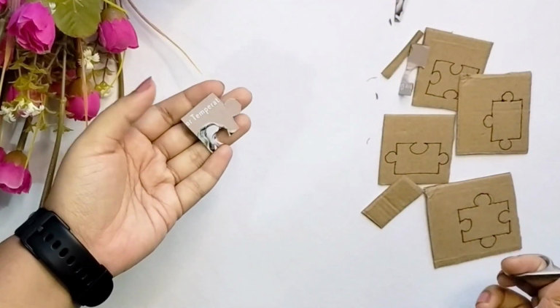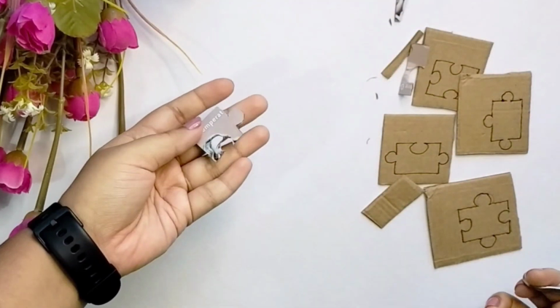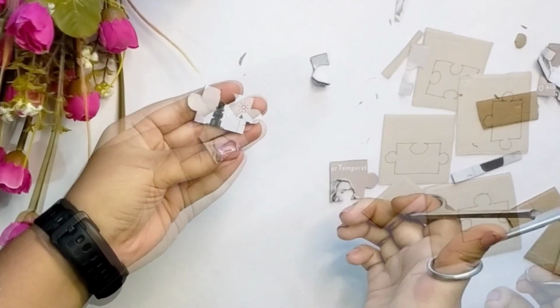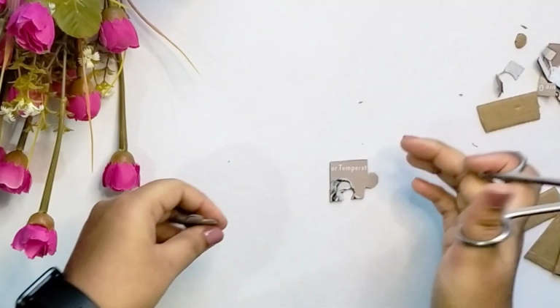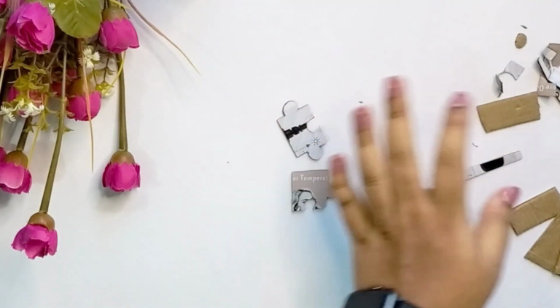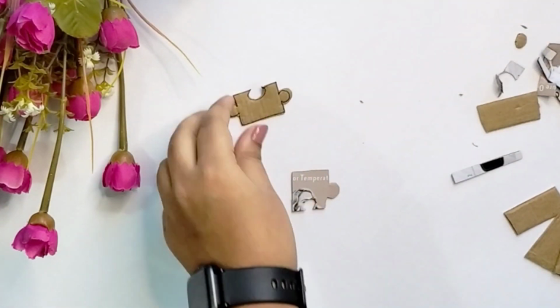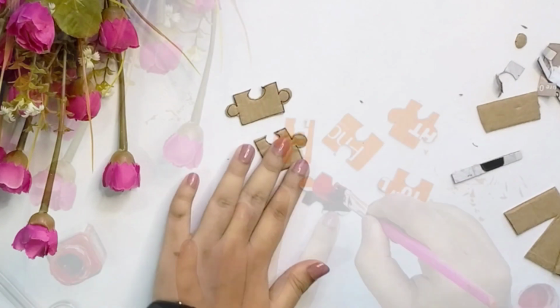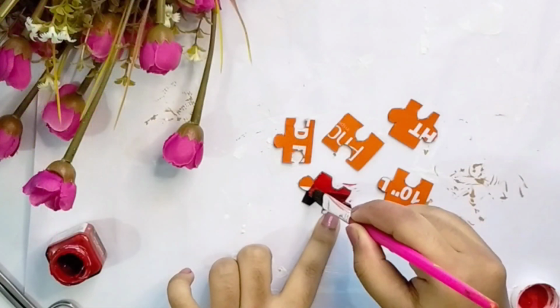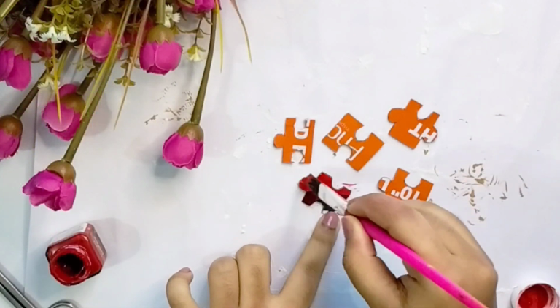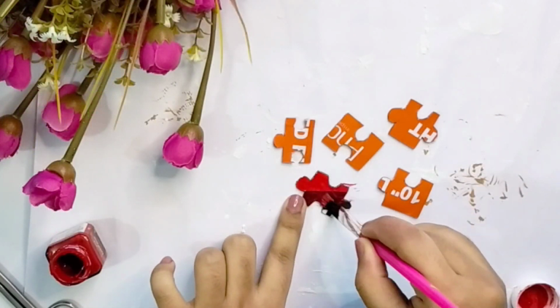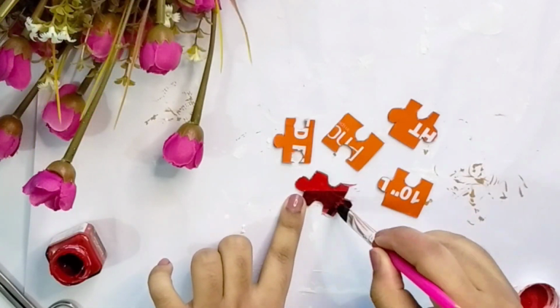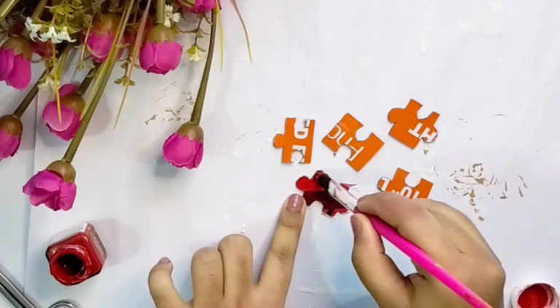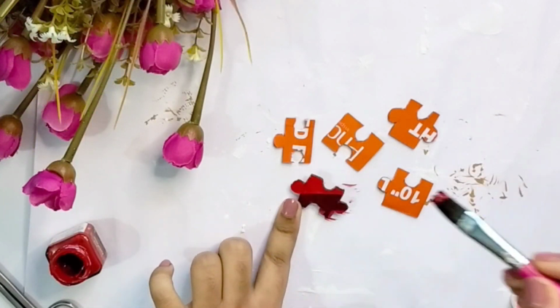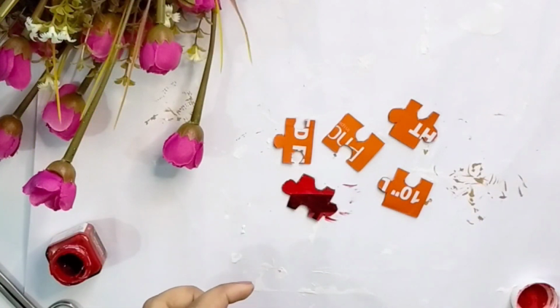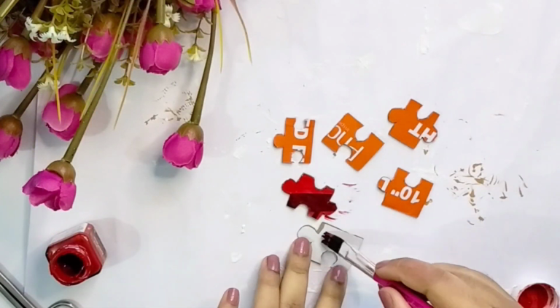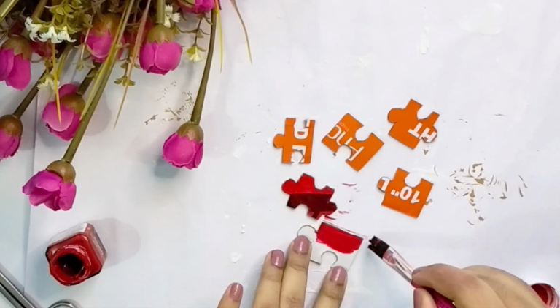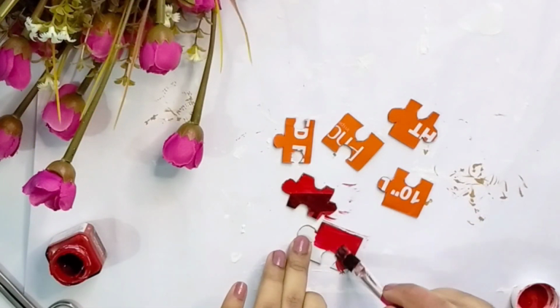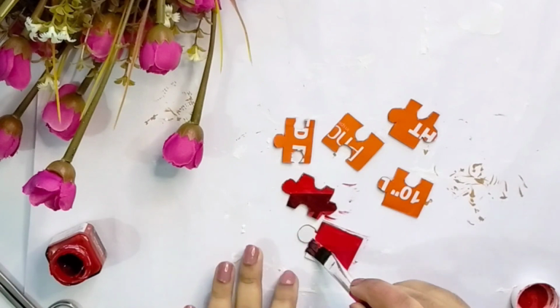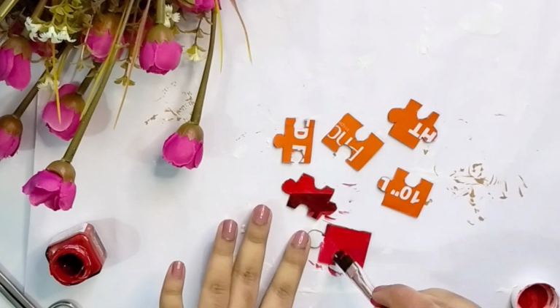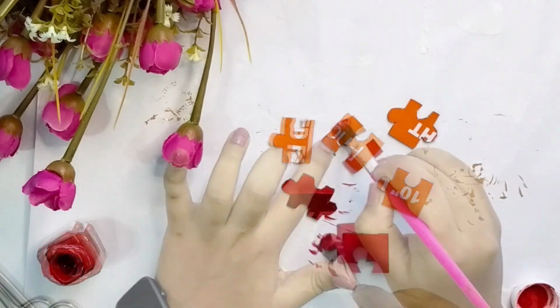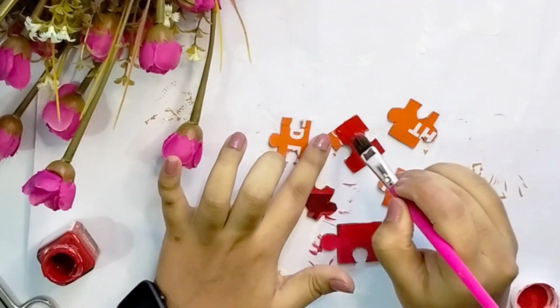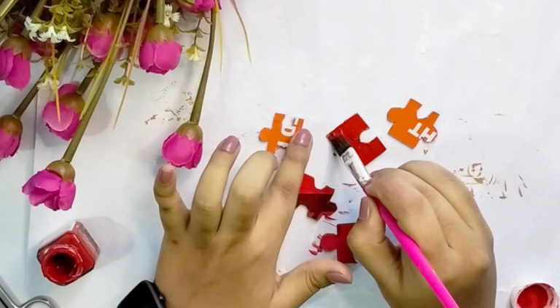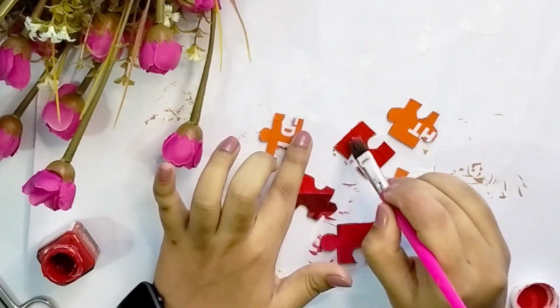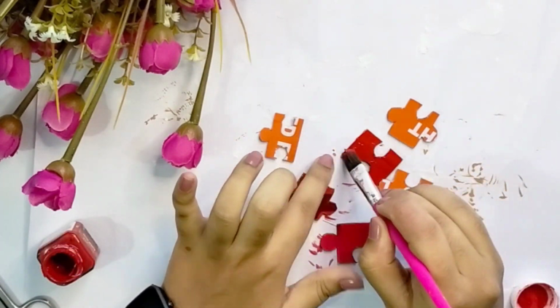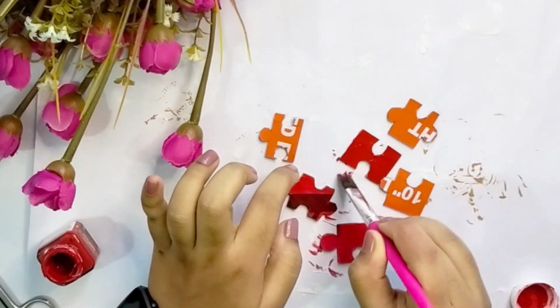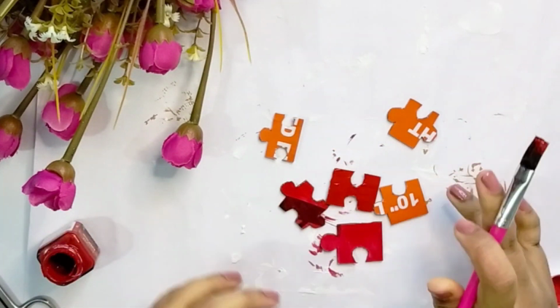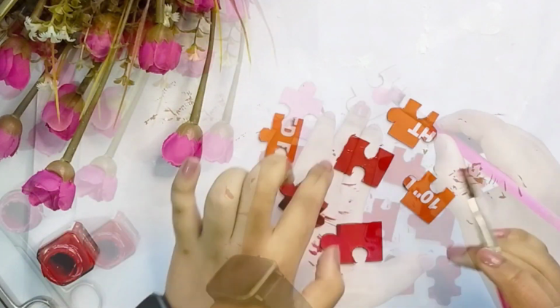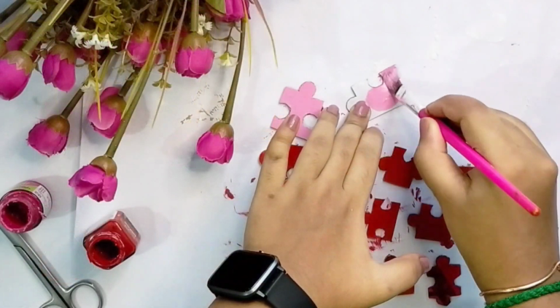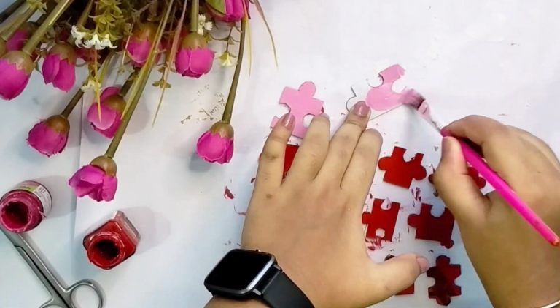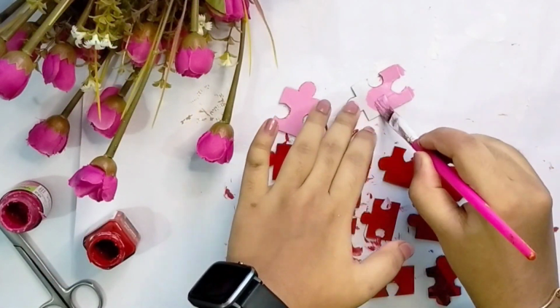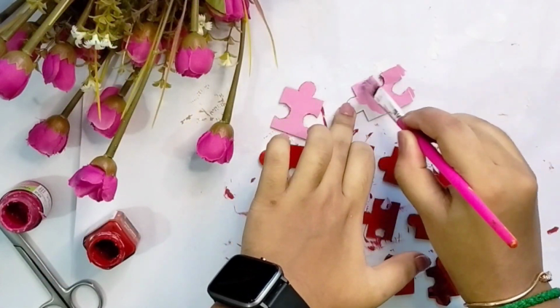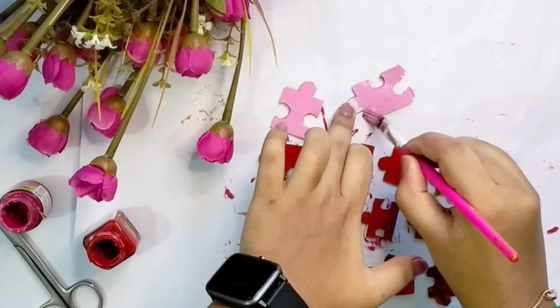Next, we will paint. On this cardboard, we will print the designs. The designs are already prepared. Apply two coats of paint. I will paint in three colors: Red, Pink, and Baby Pink.